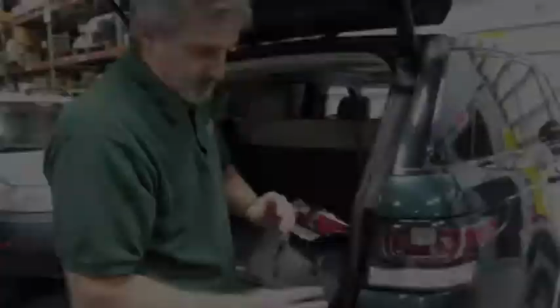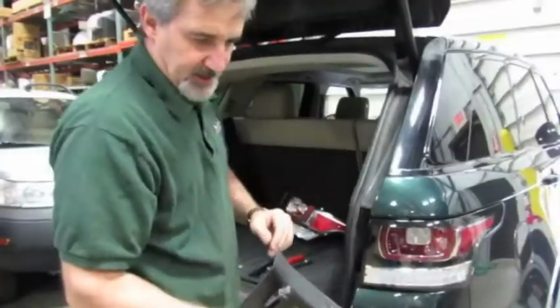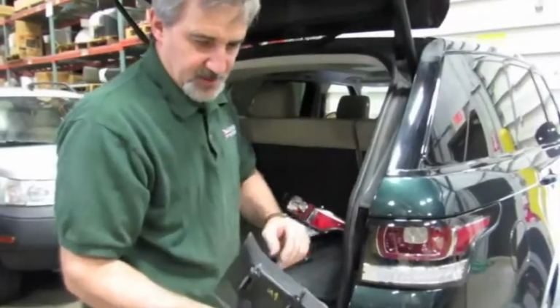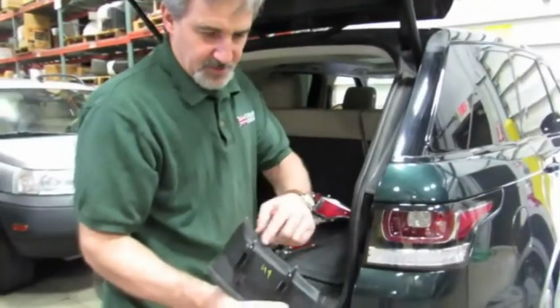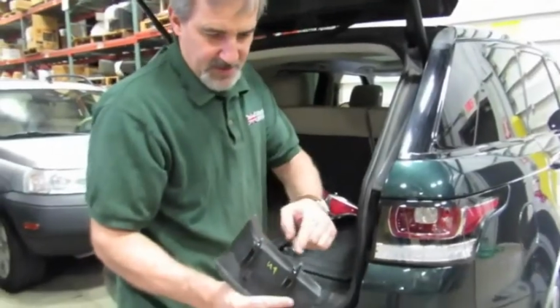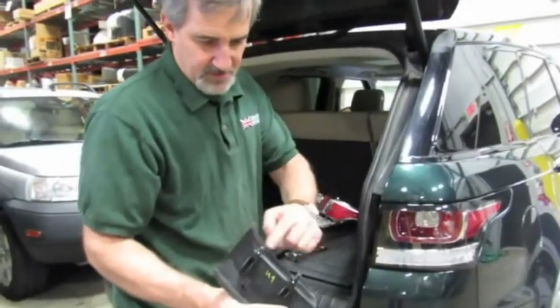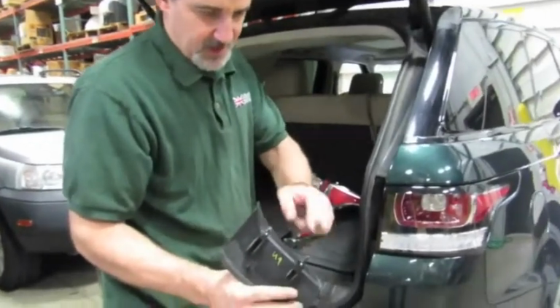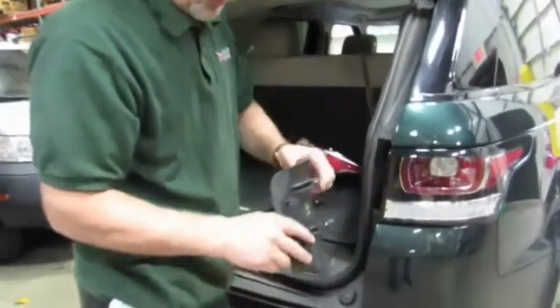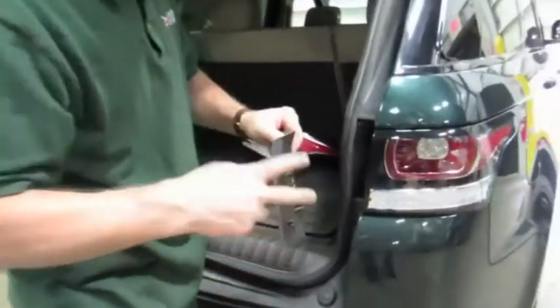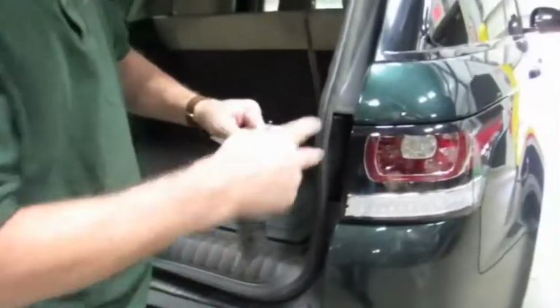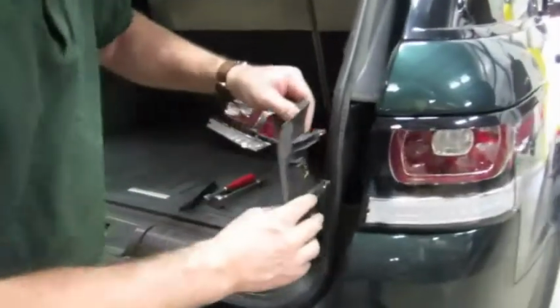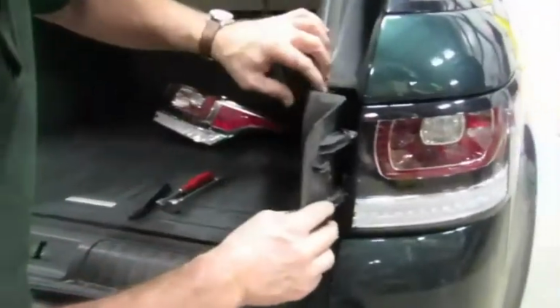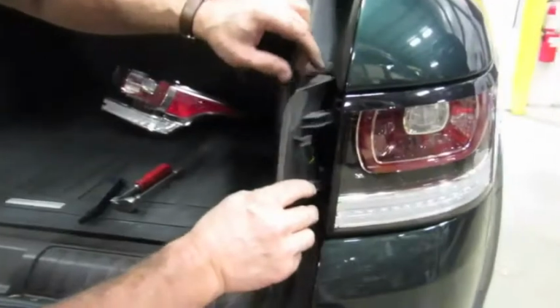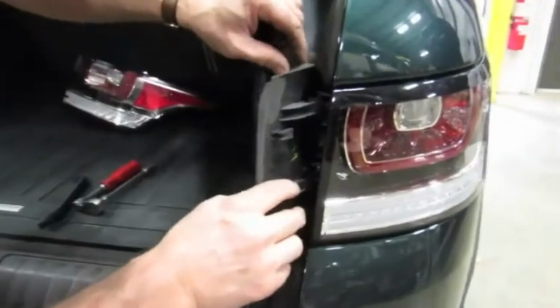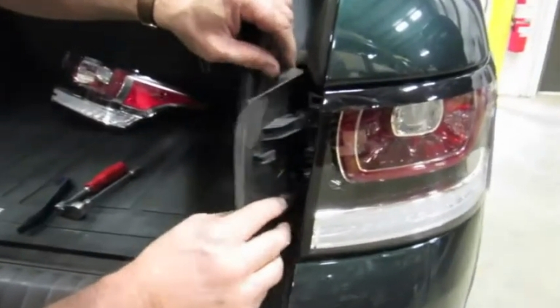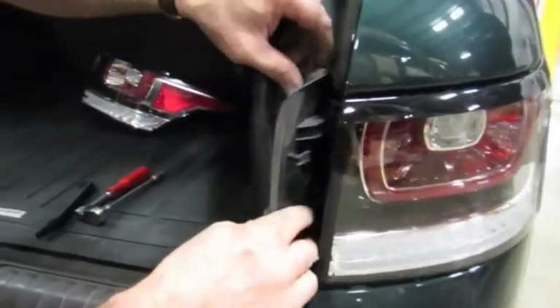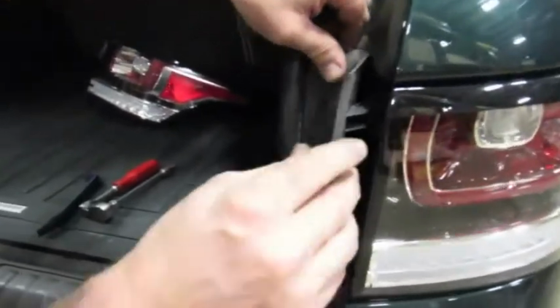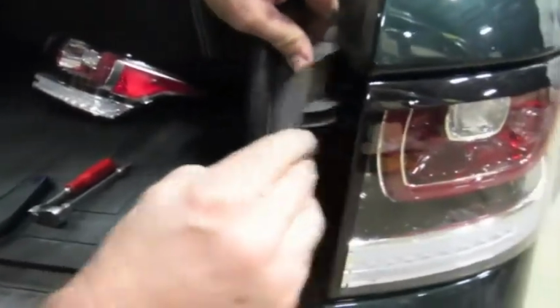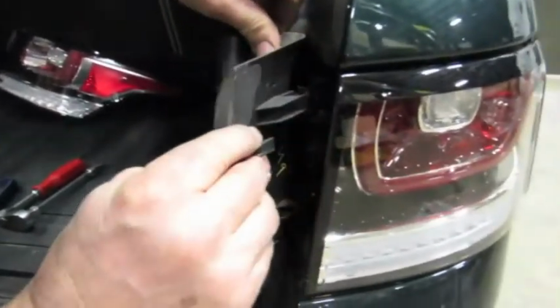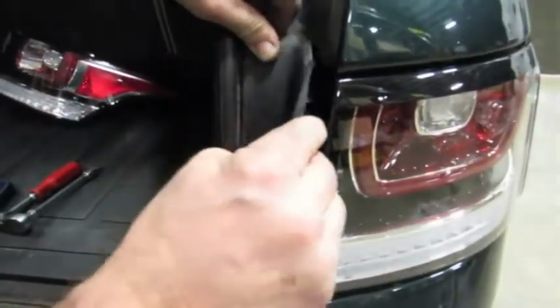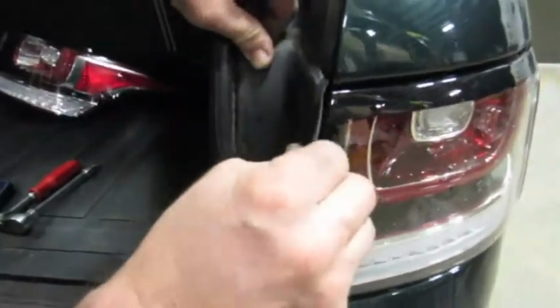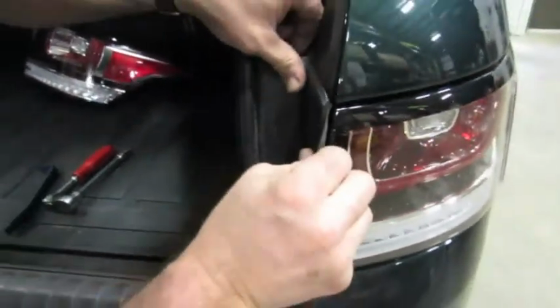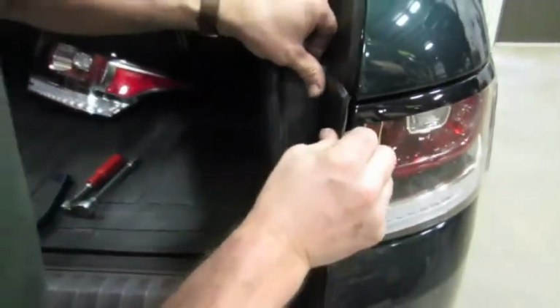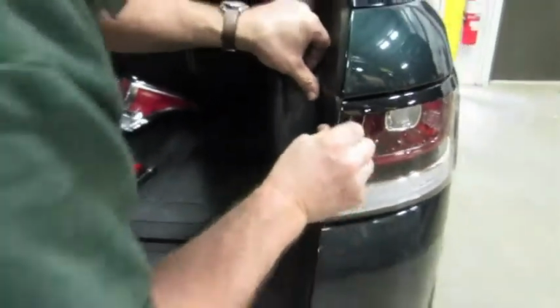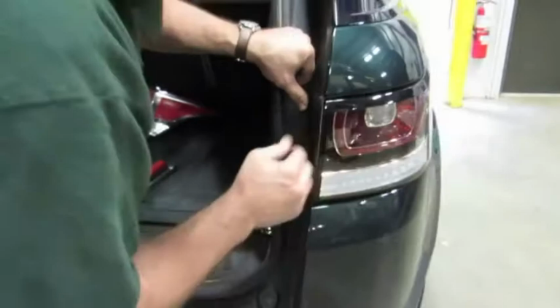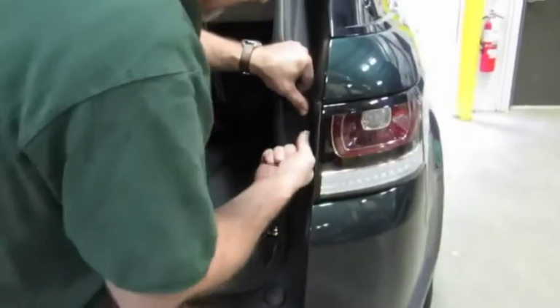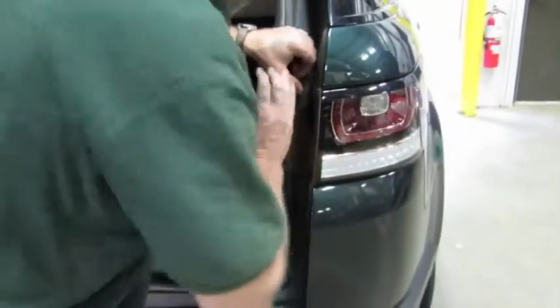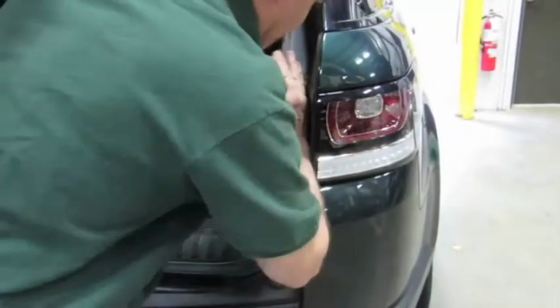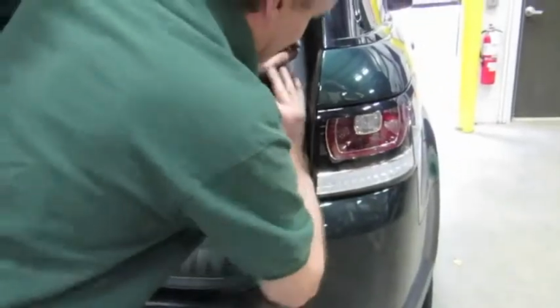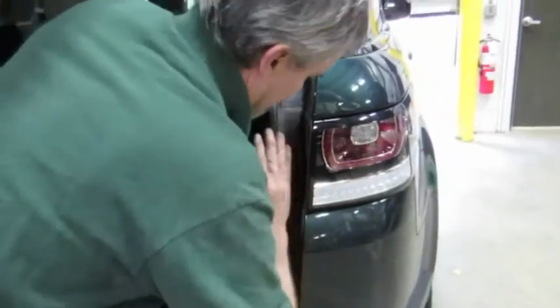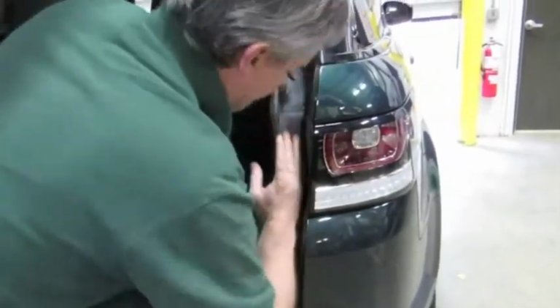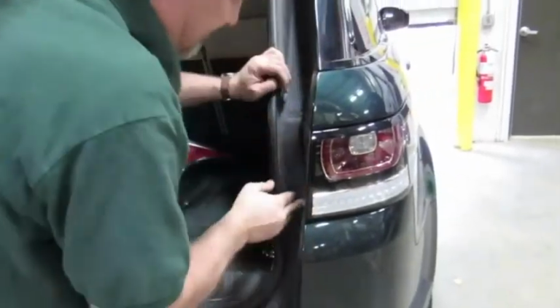Lastly, we're going to put the trim back in. Remember, we've got the two clips — they're going to point straight to the front of the vehicle. Tuck in underneath, line those up as close as possible, and that pops in.